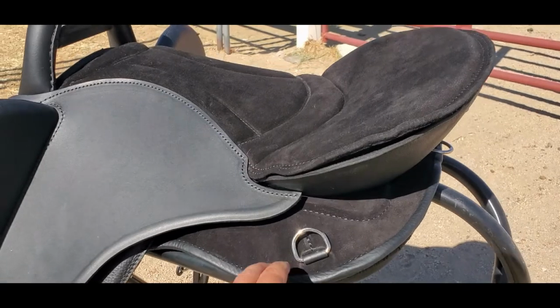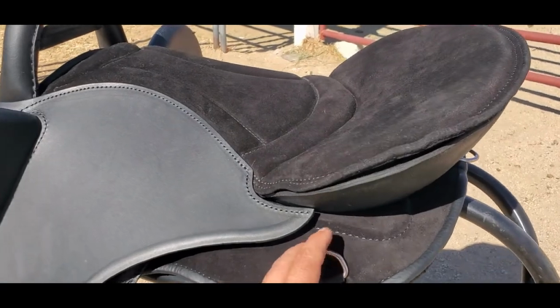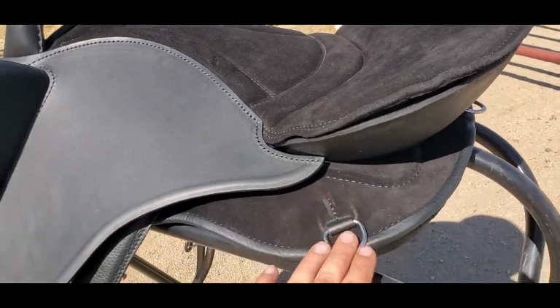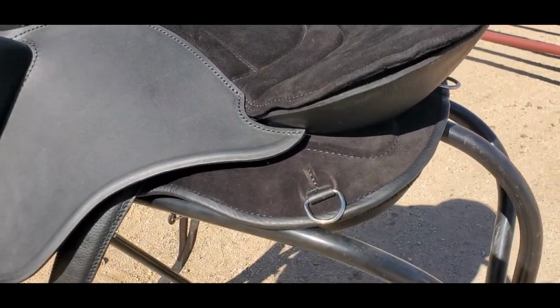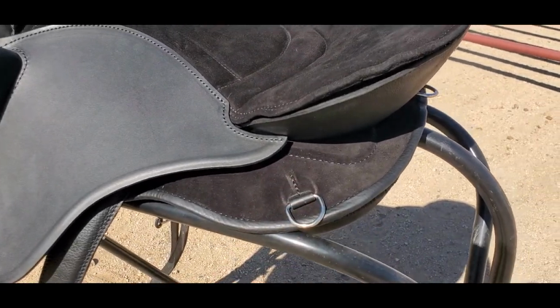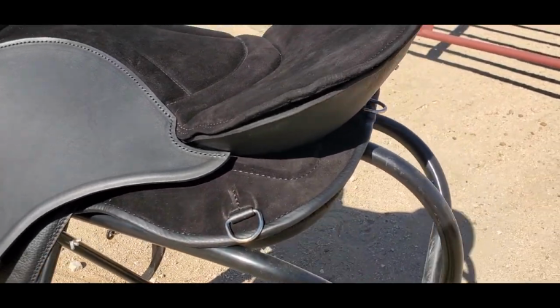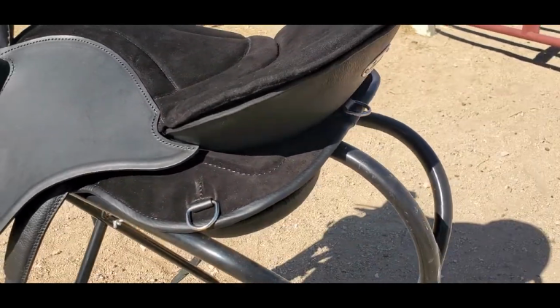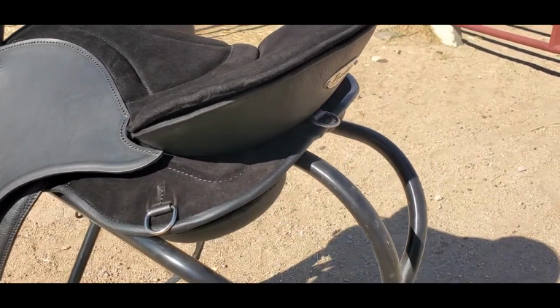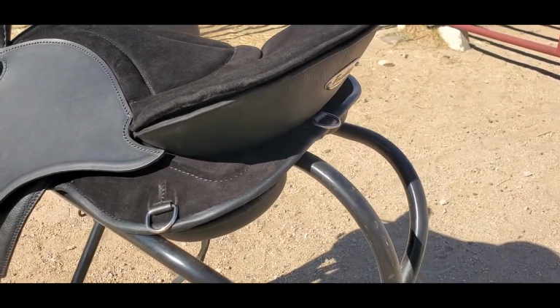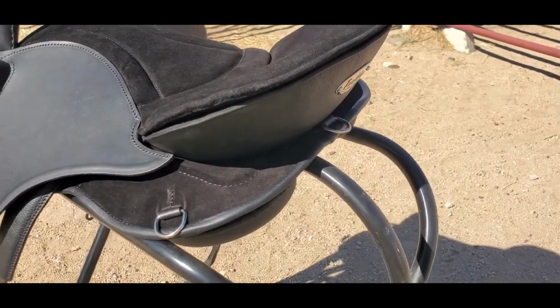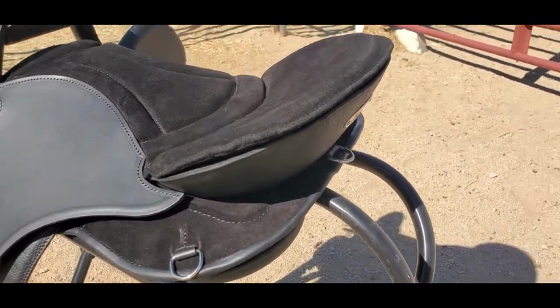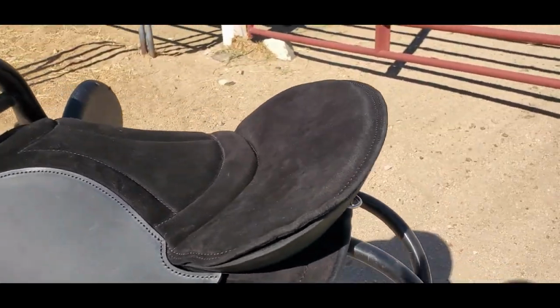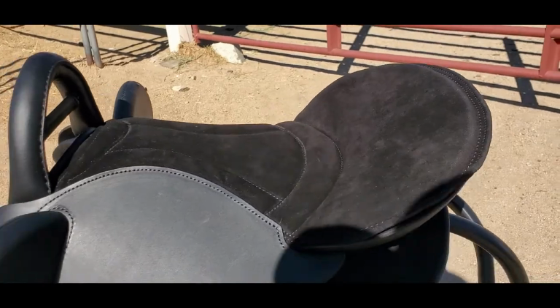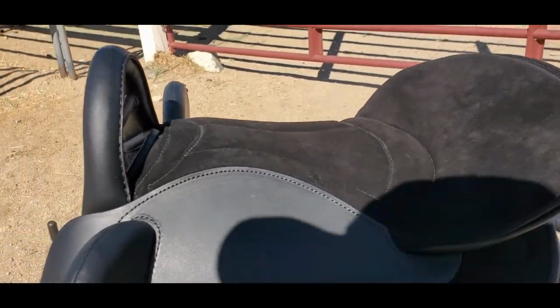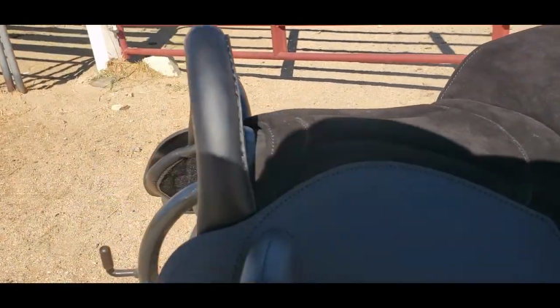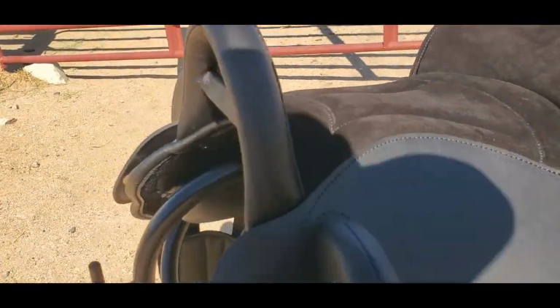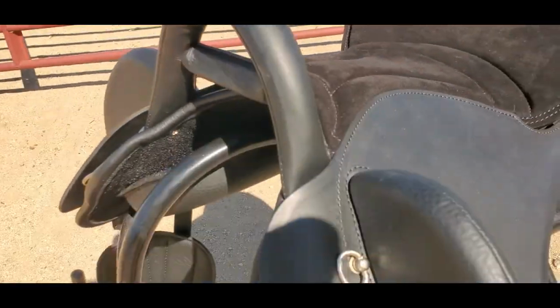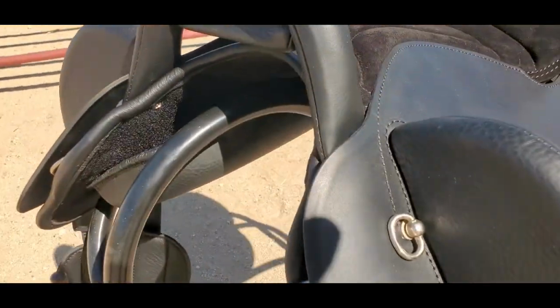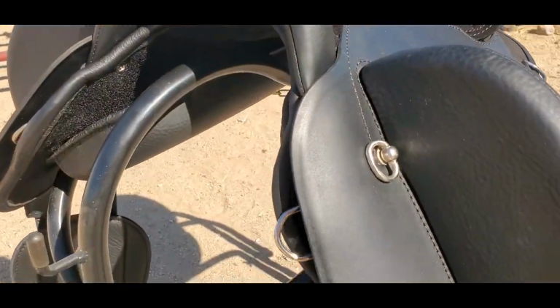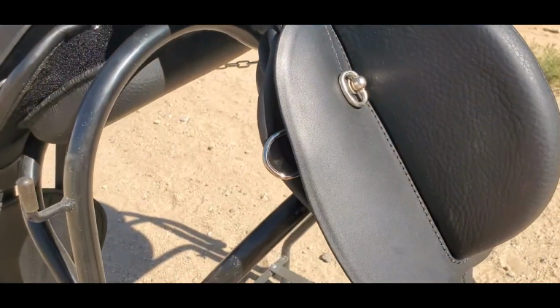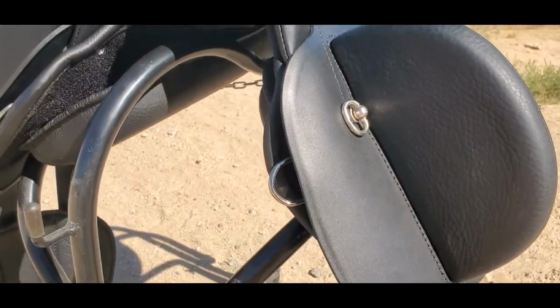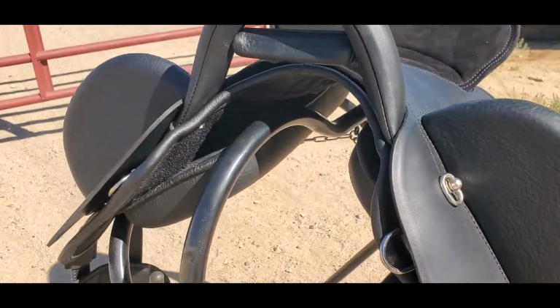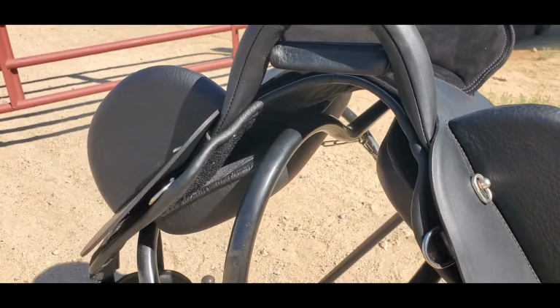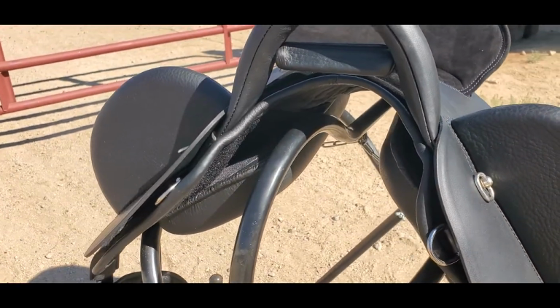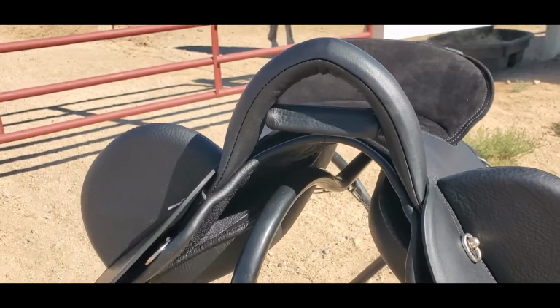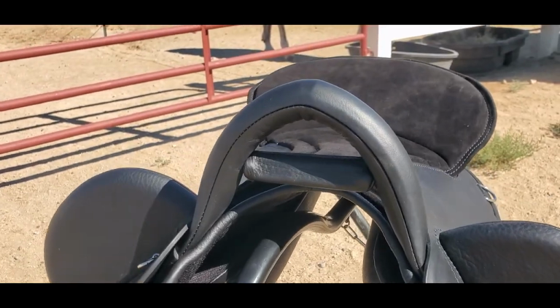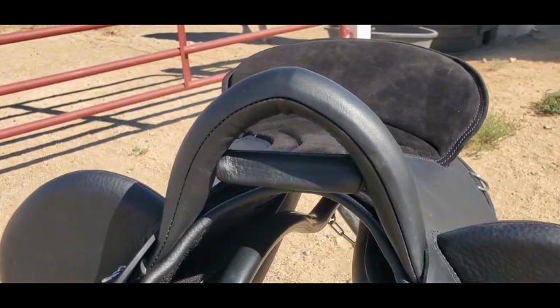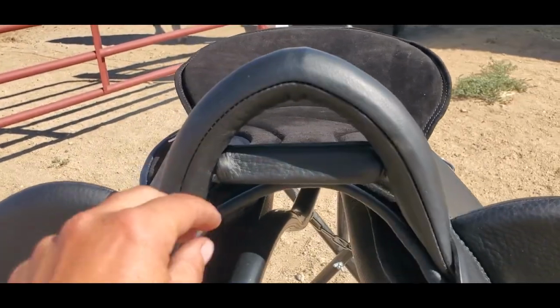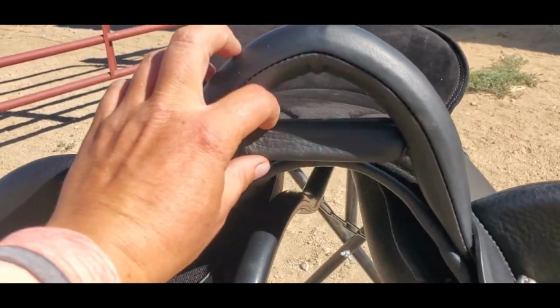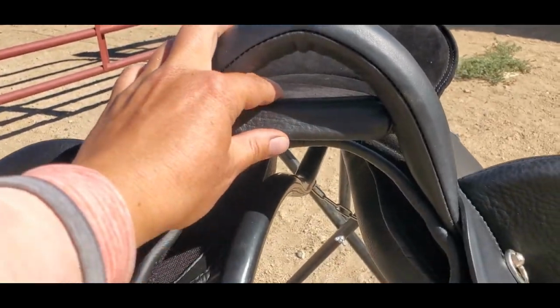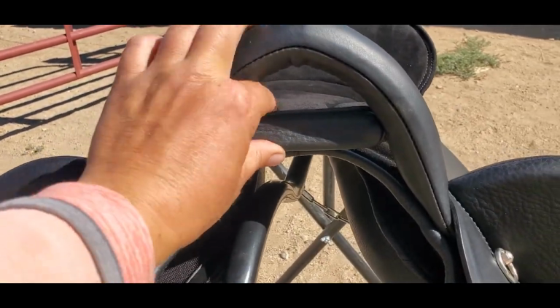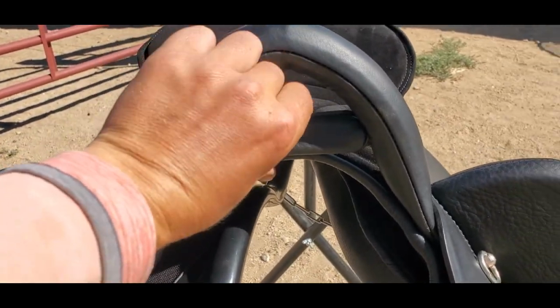You have a D-ring on the side of your cantle here, one in the rear, and you also have your D-rings up front.